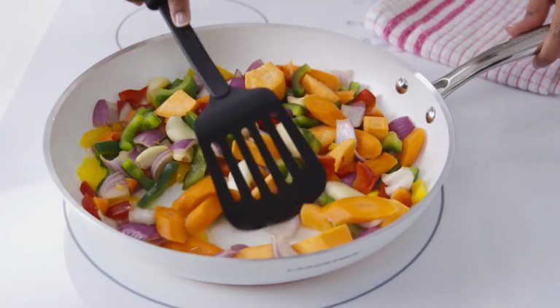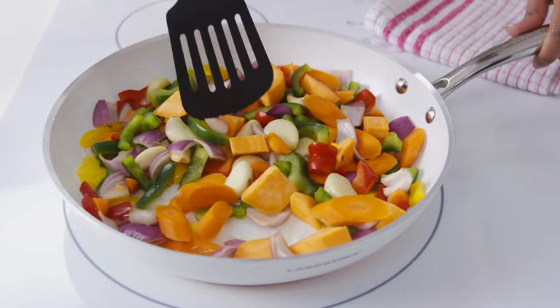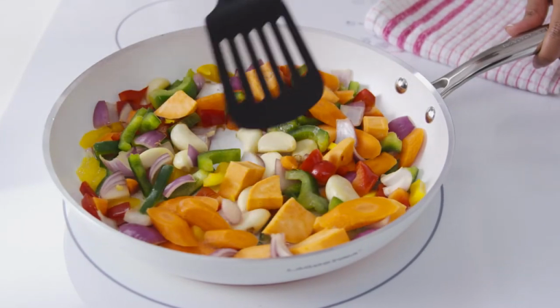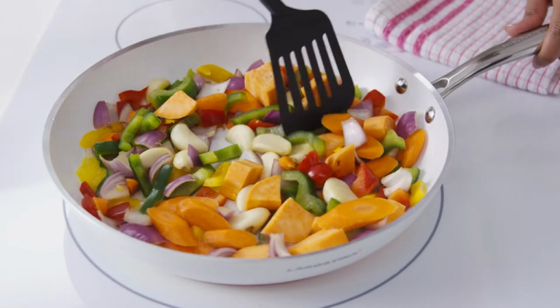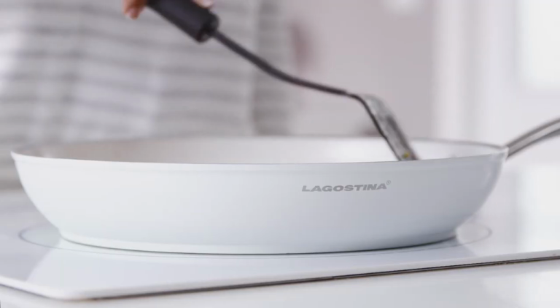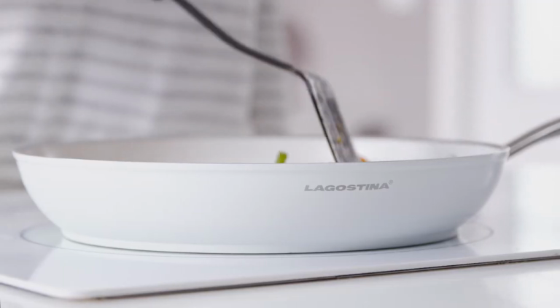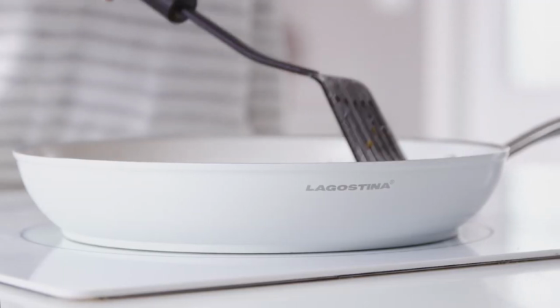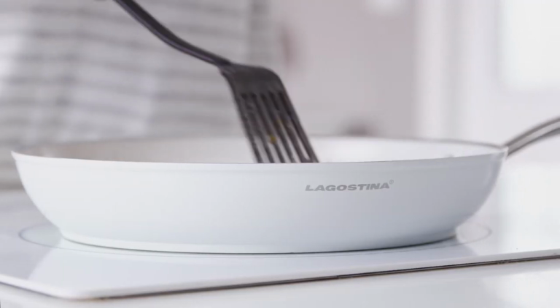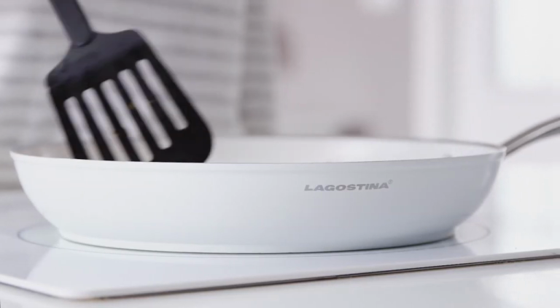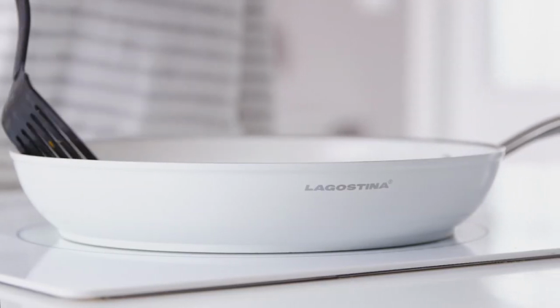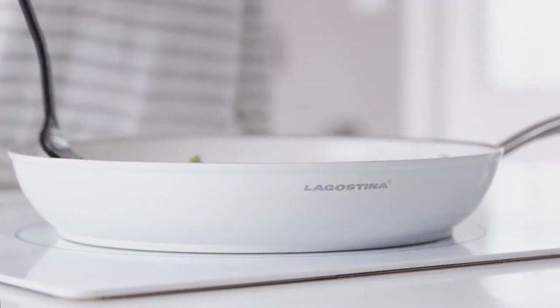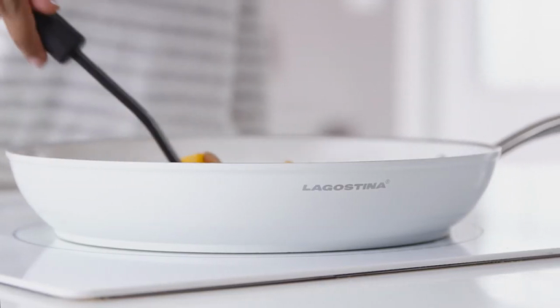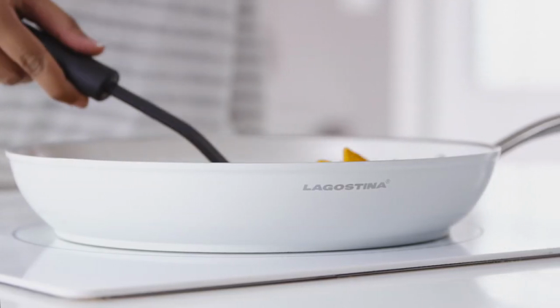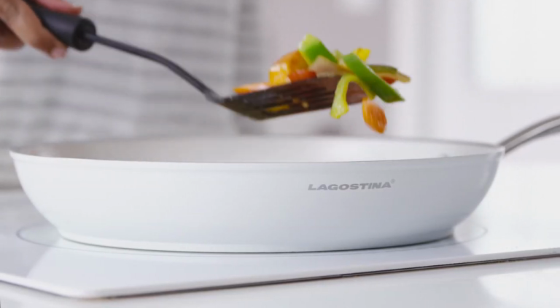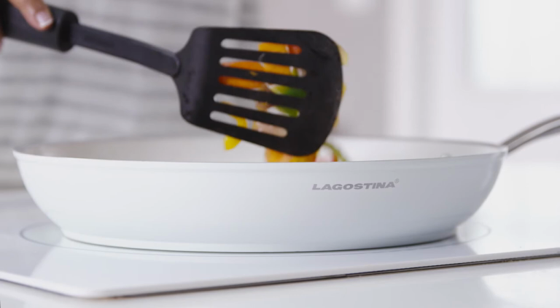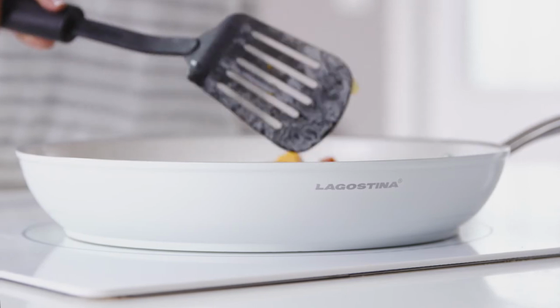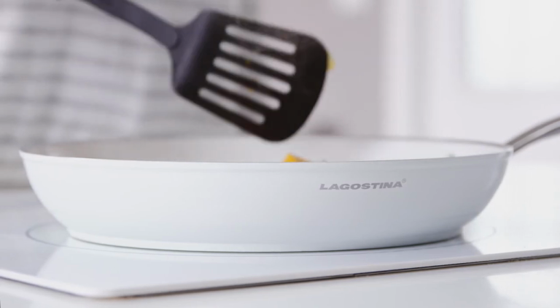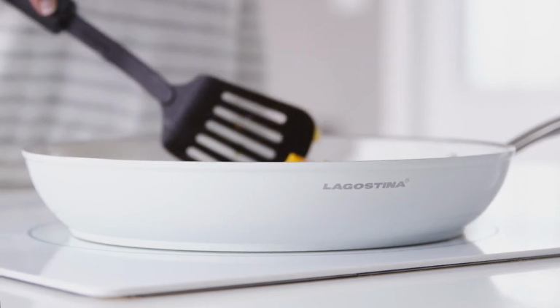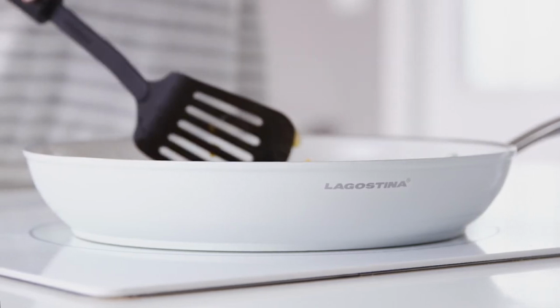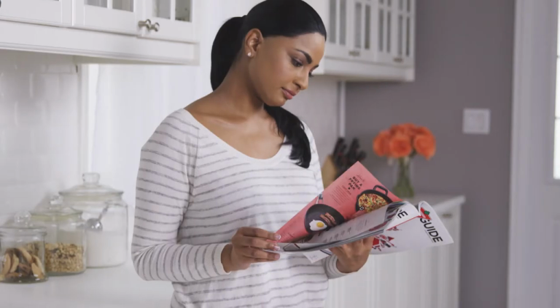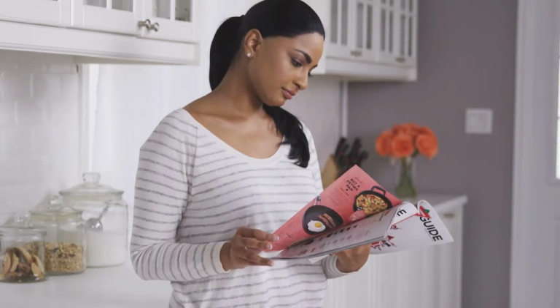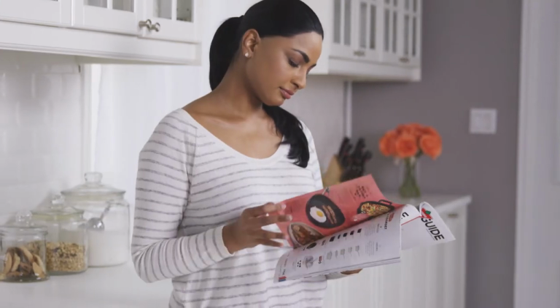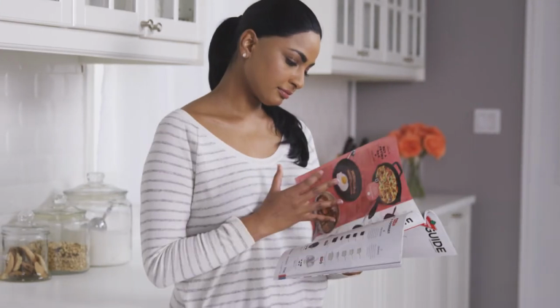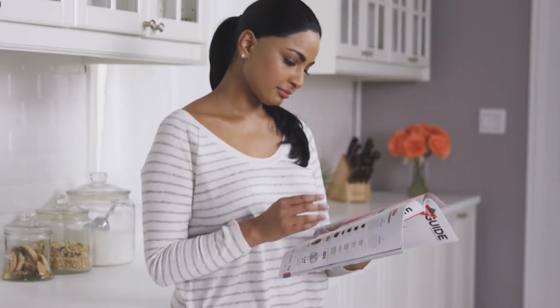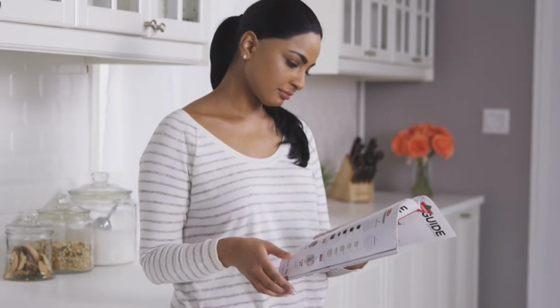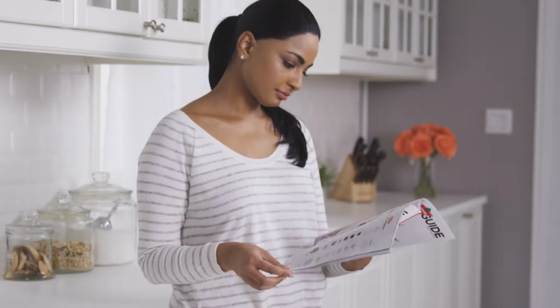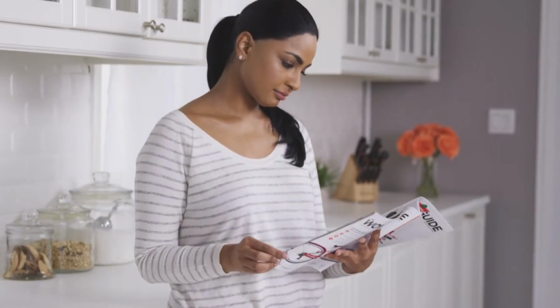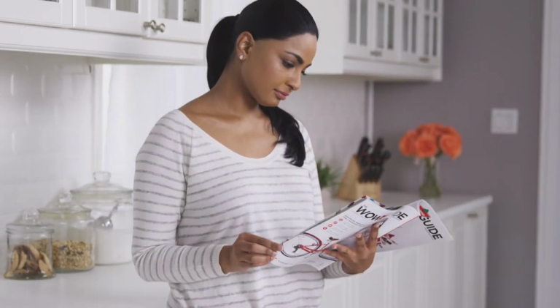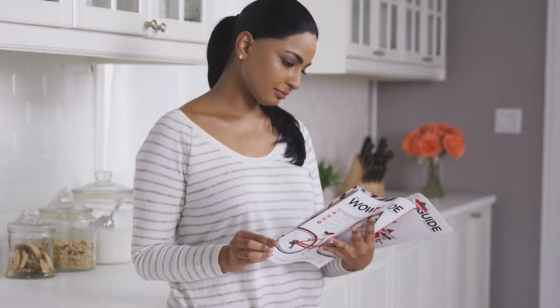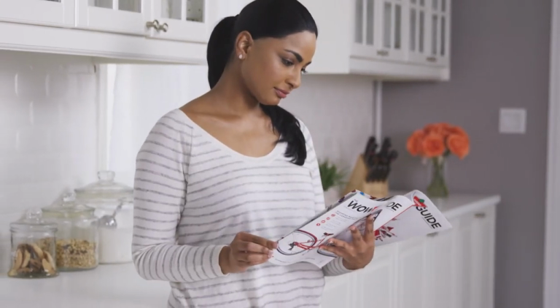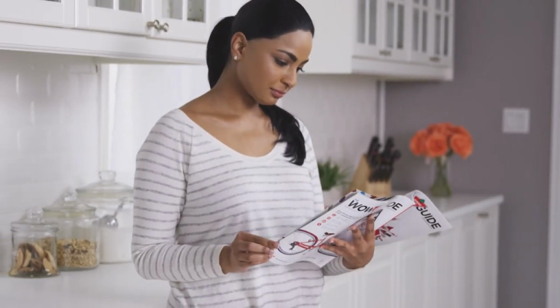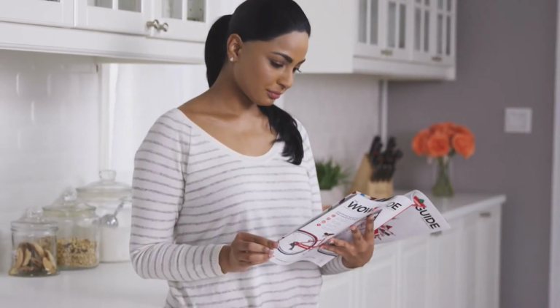It also makes the pan more resistant to denting and warping, so it will last longer. Keep an eye out for sales on higher-end models if you're looking to make an investment.